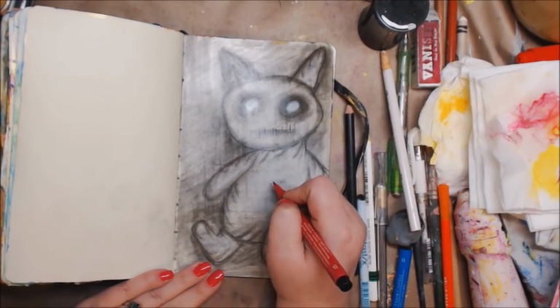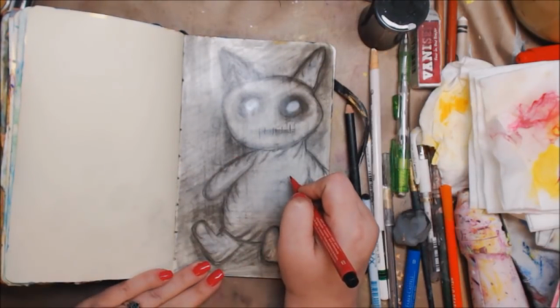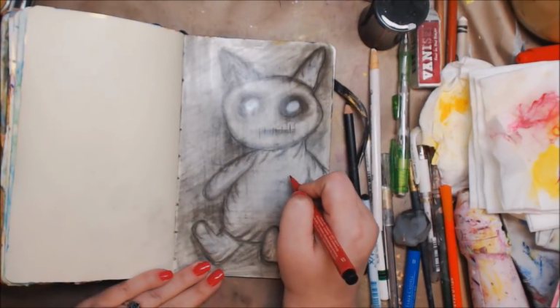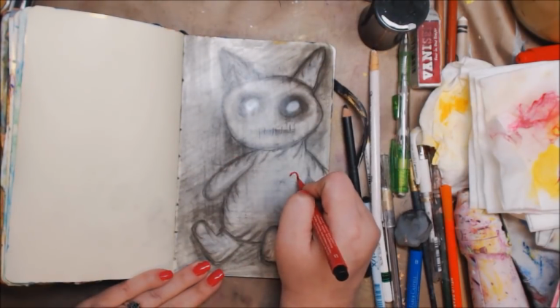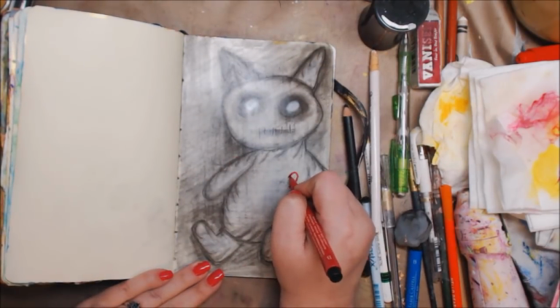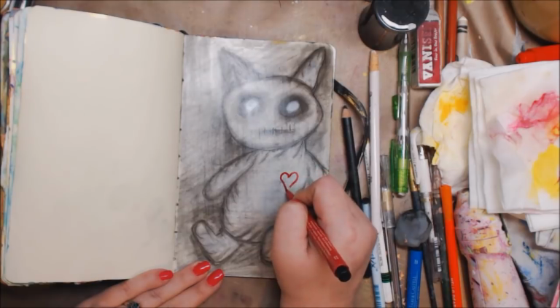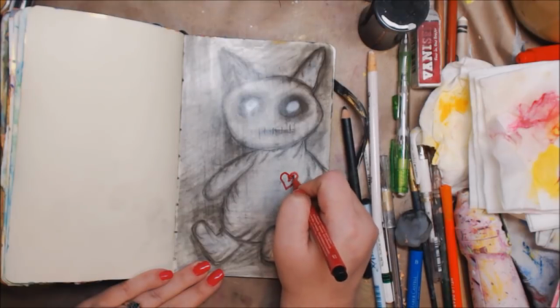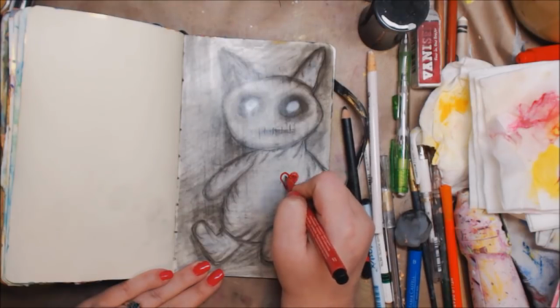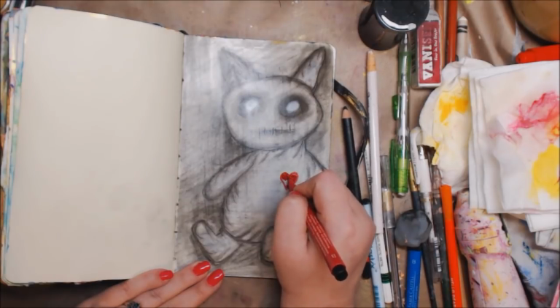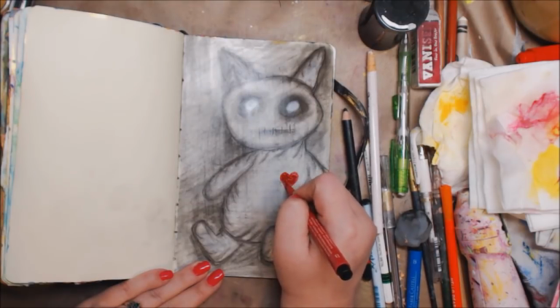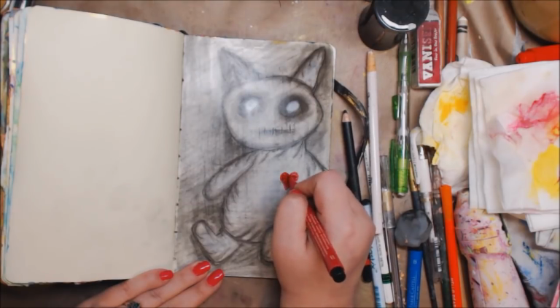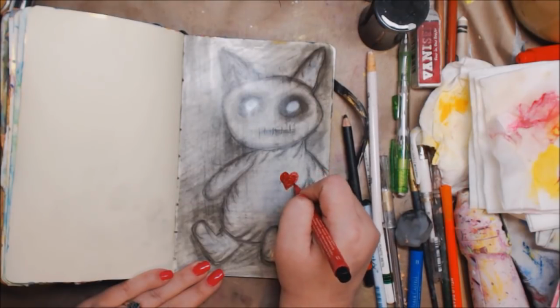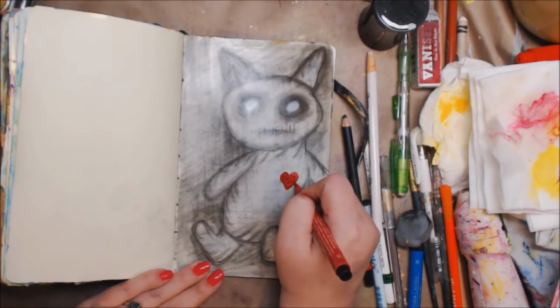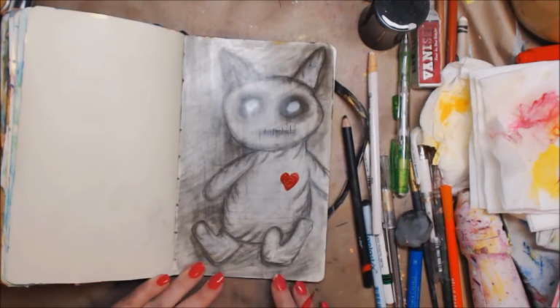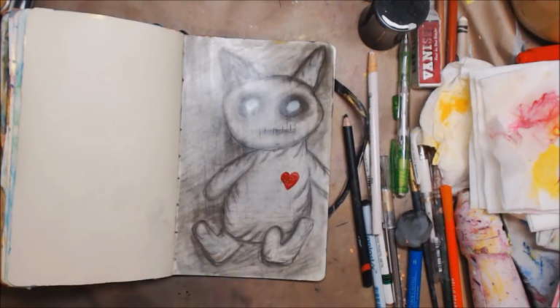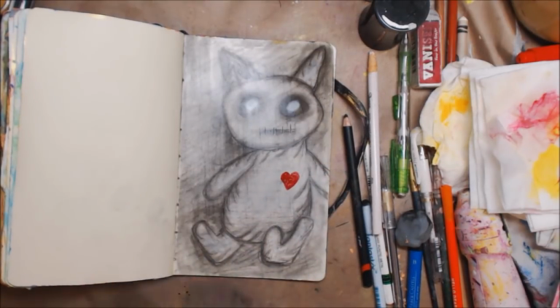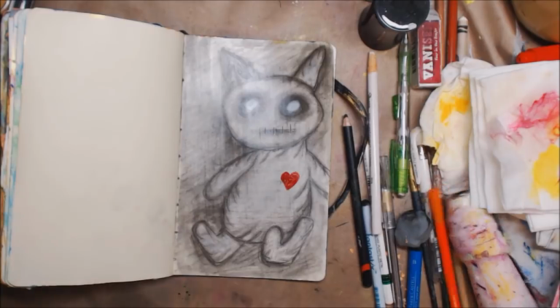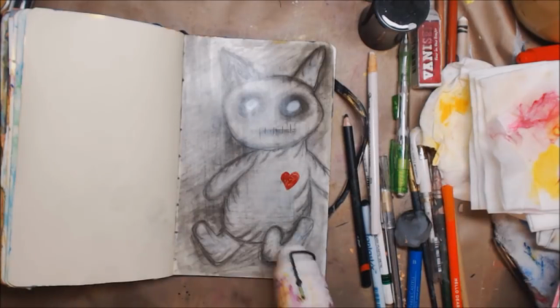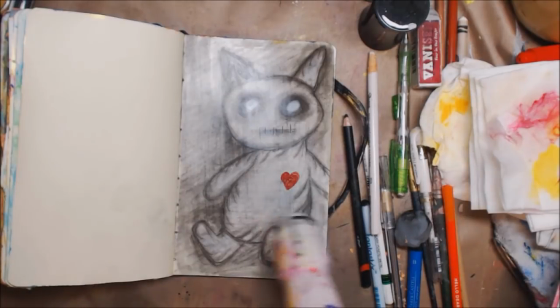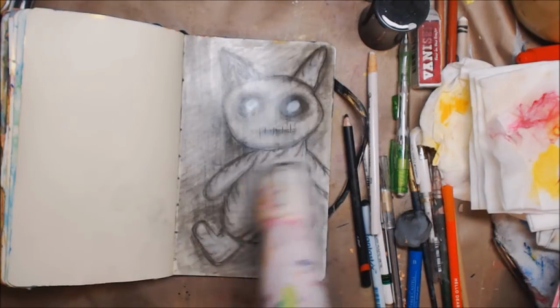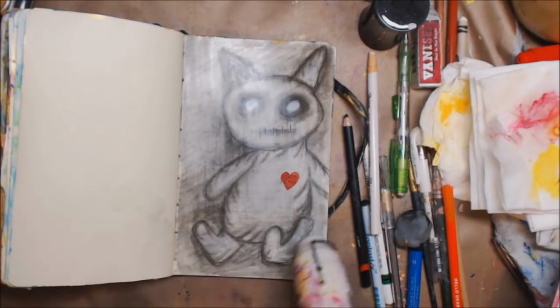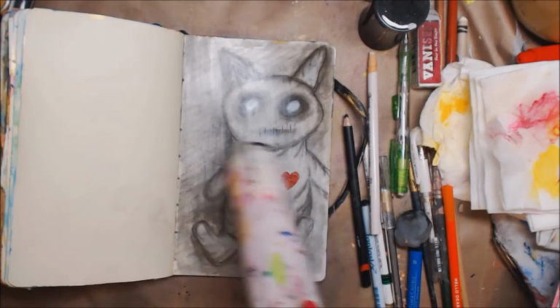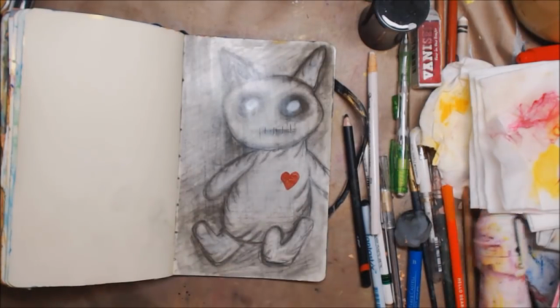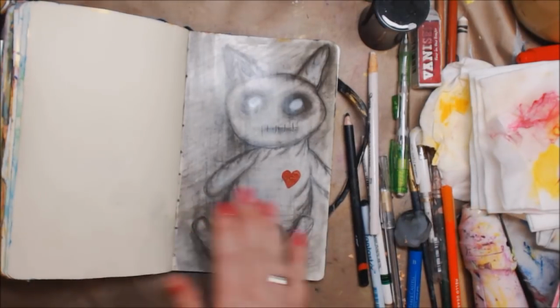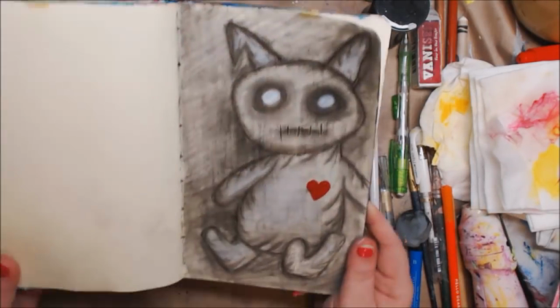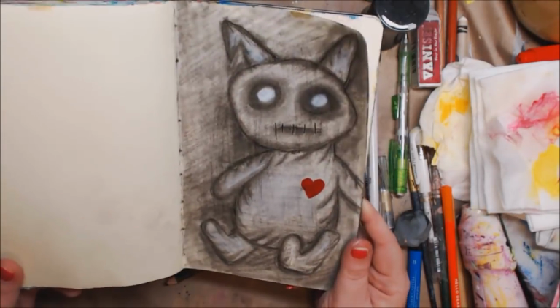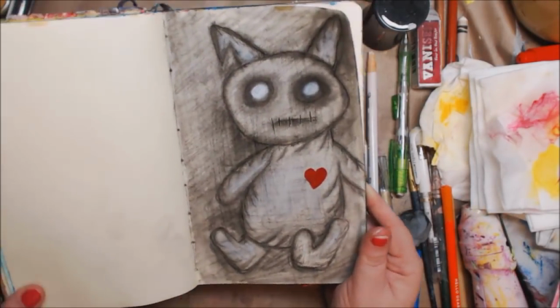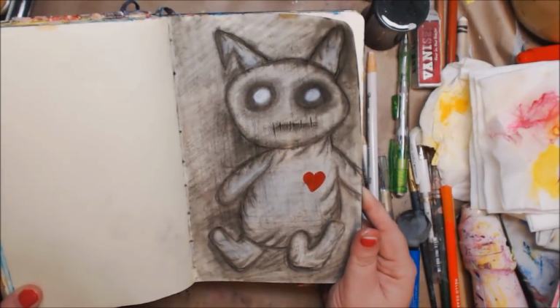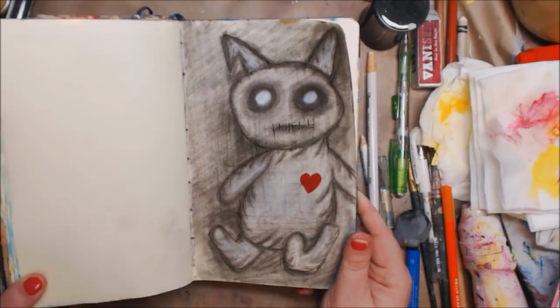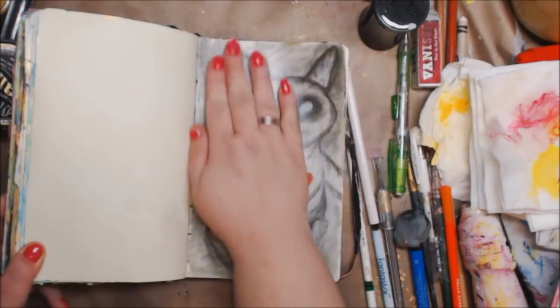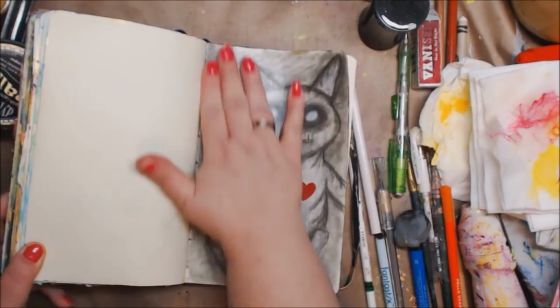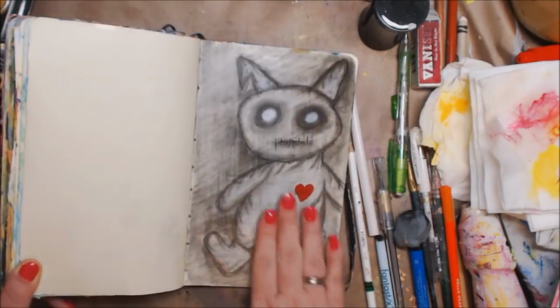I'm showing you it's sealed with a little red heart. Let me know what you guys think and if you'd like to see this in real time. As always, please be kind to each other — you never know what somebody else is fighting. I love you guys so very much and I will see you in my next video.